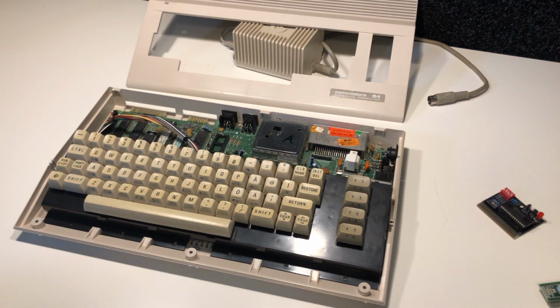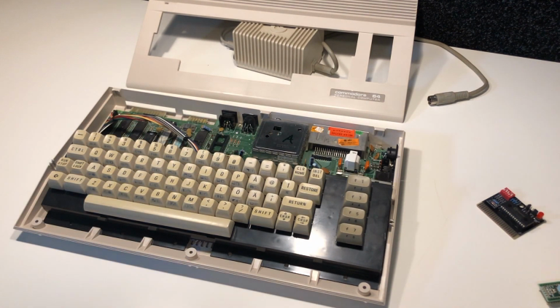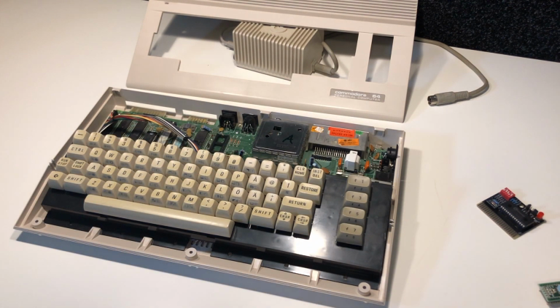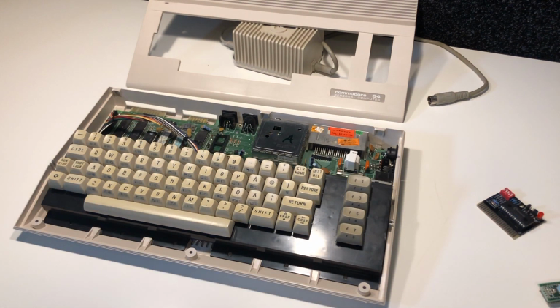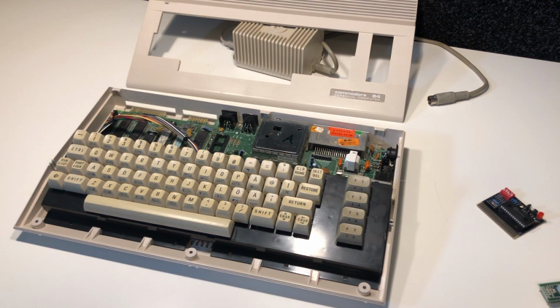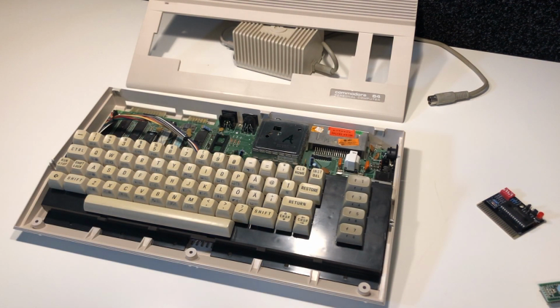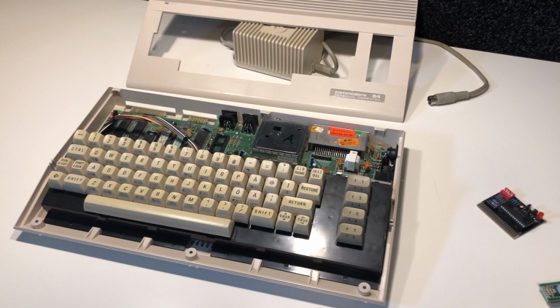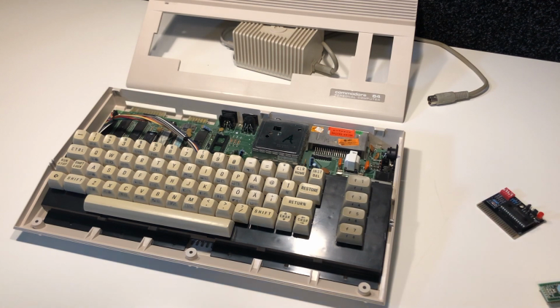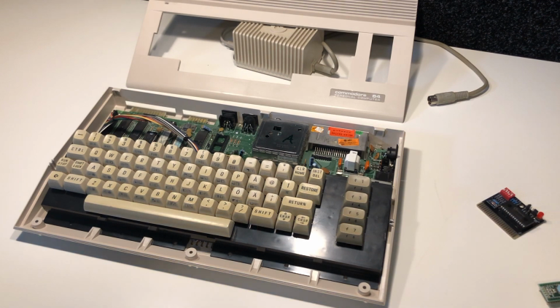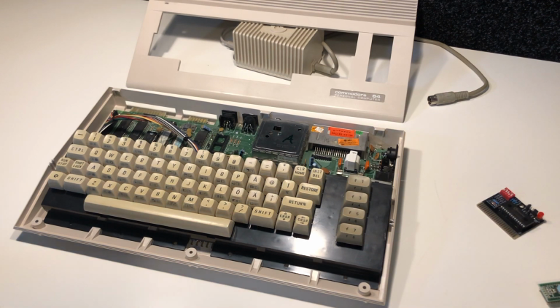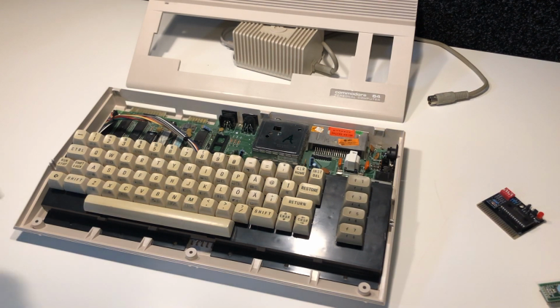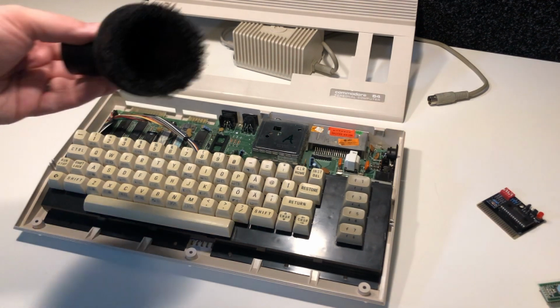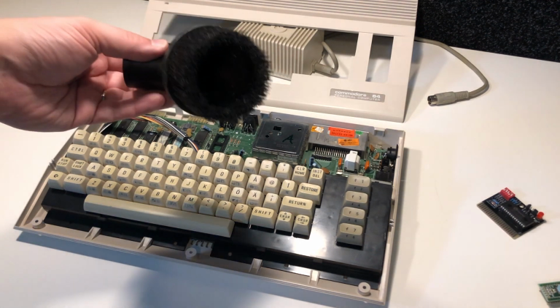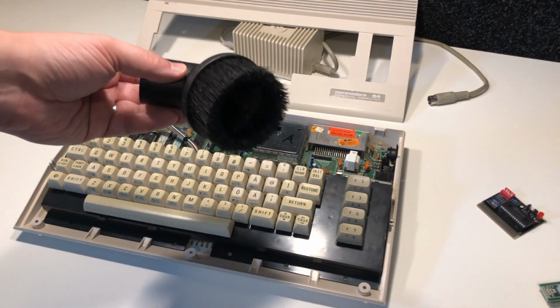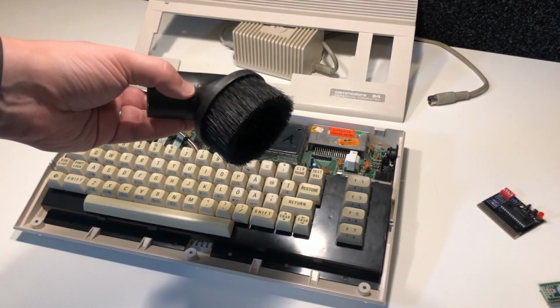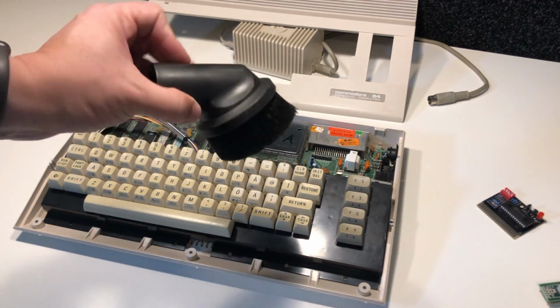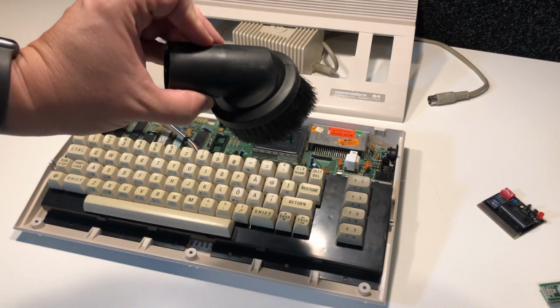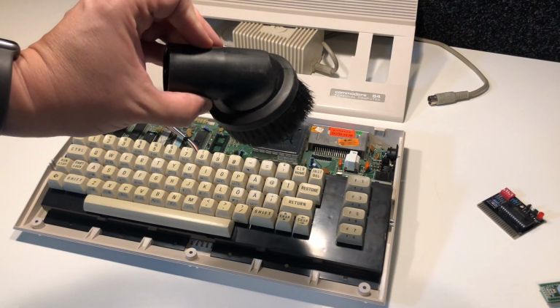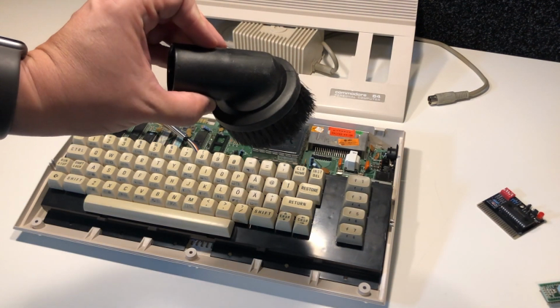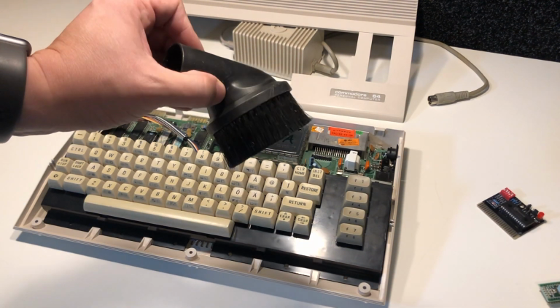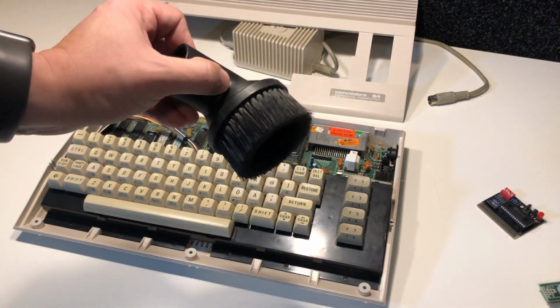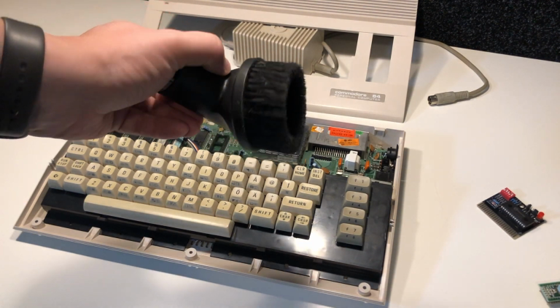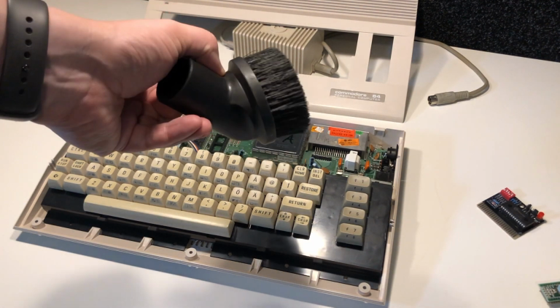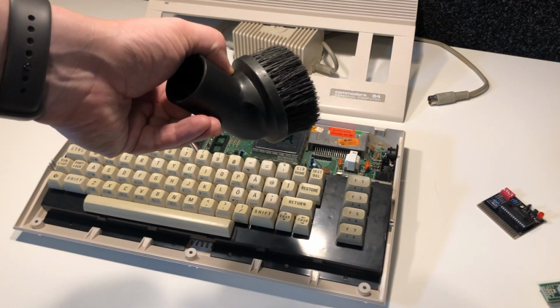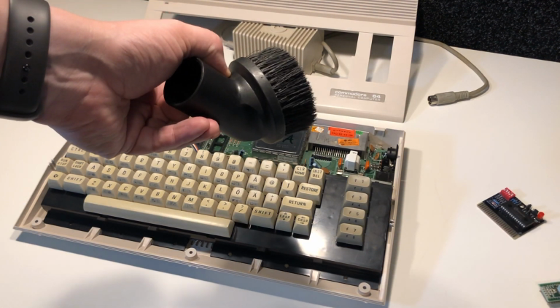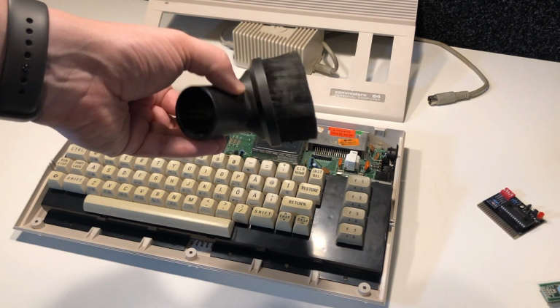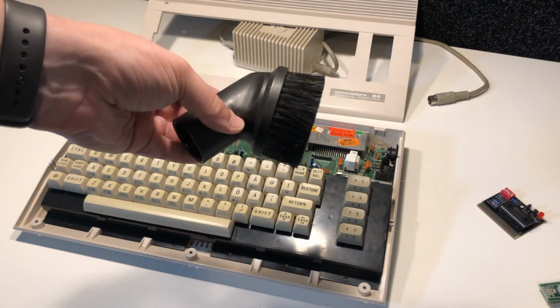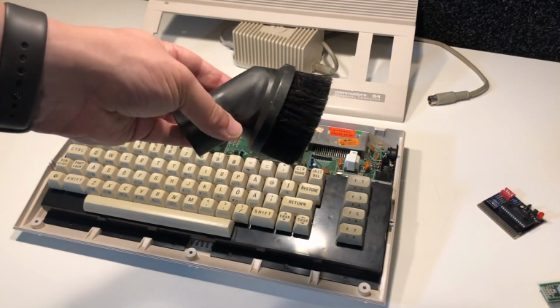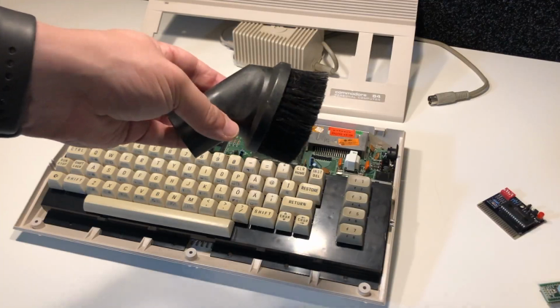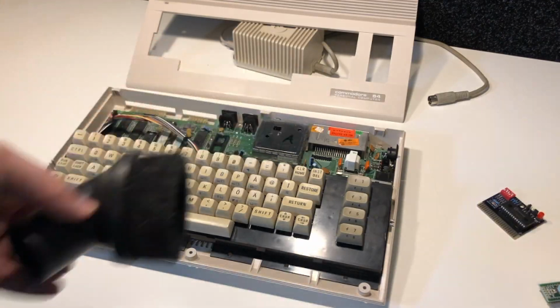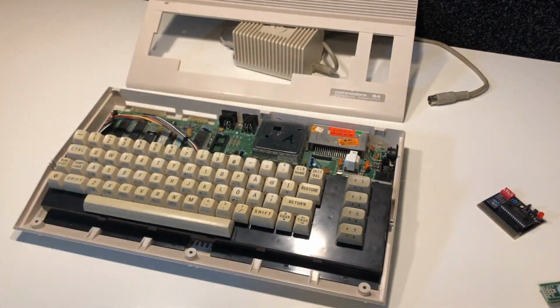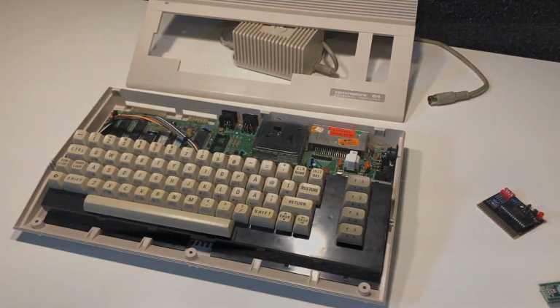For those of you who want to know how I clean the keyboard, I use this product with some isopropanol and a little bit of boredom.